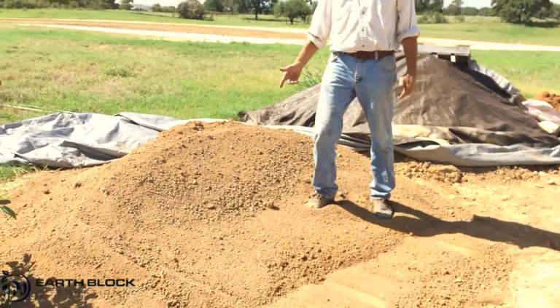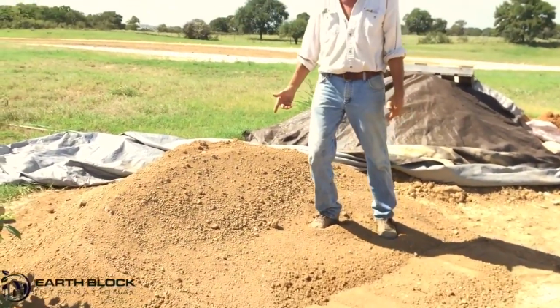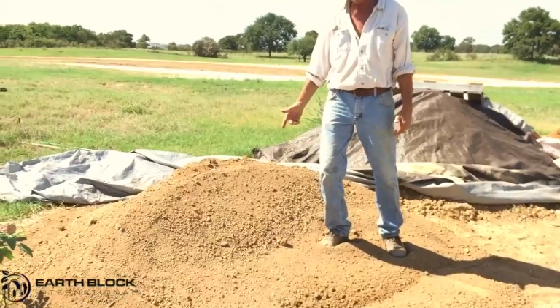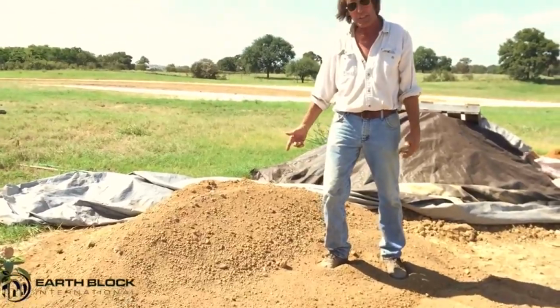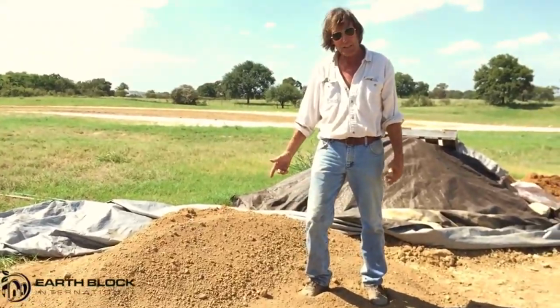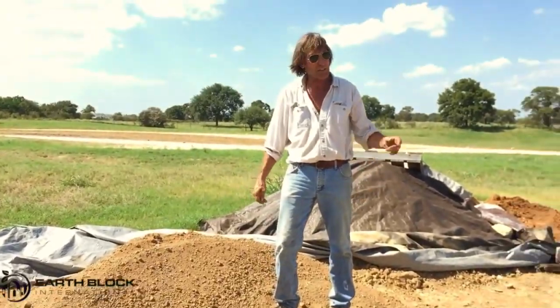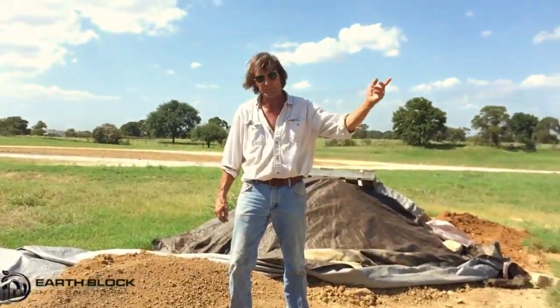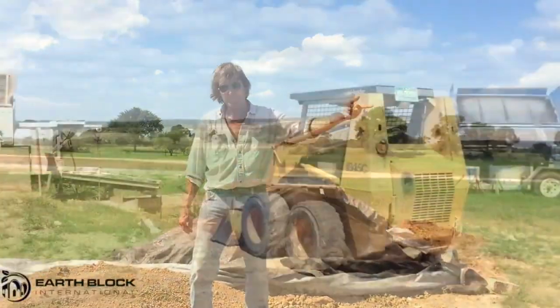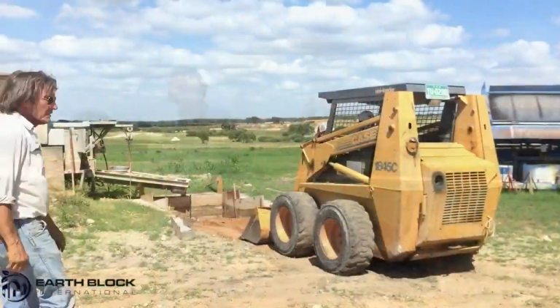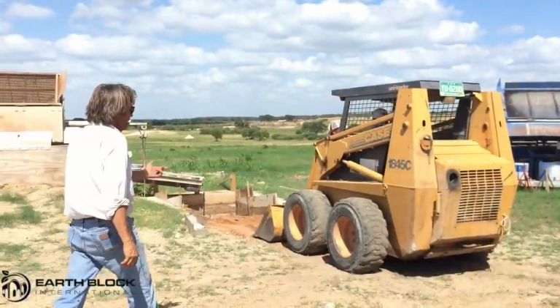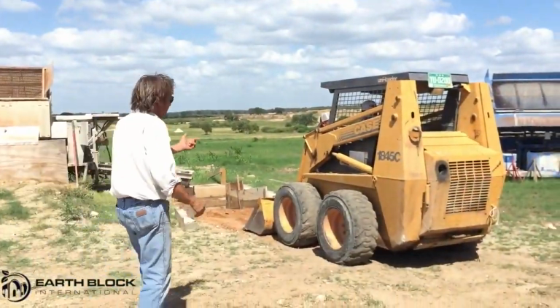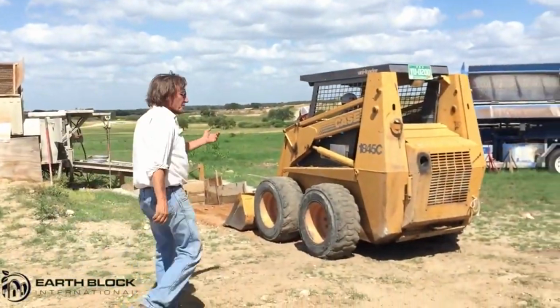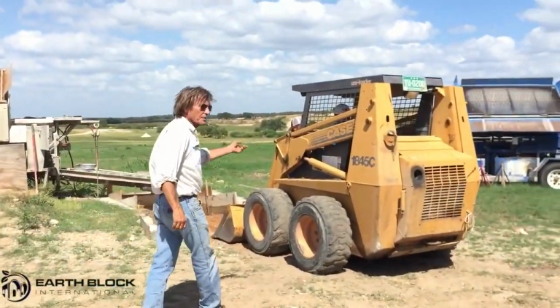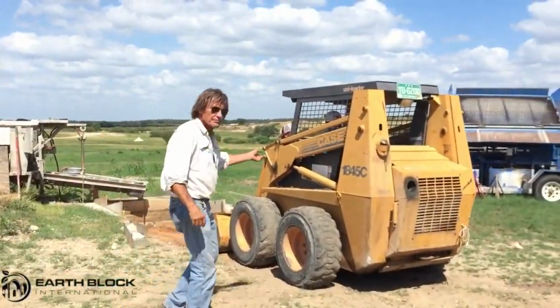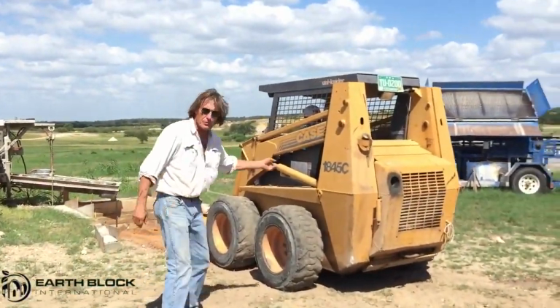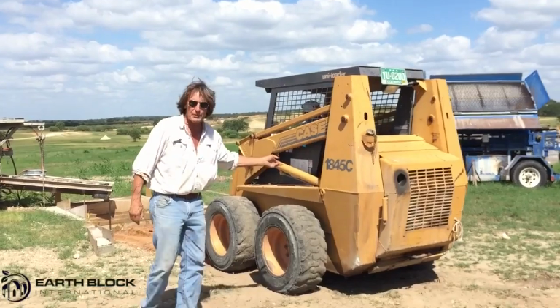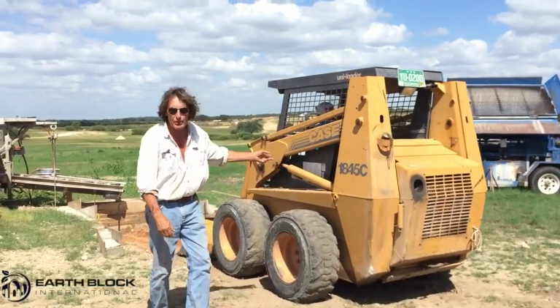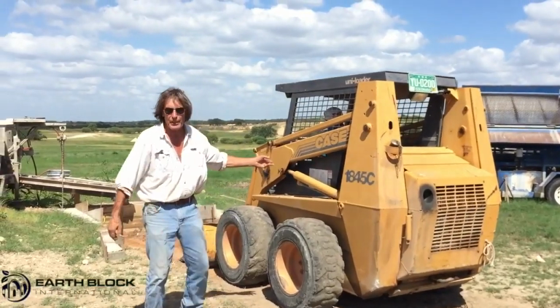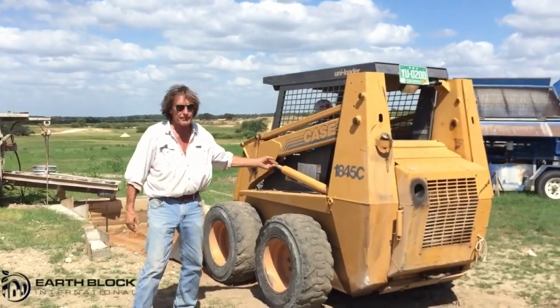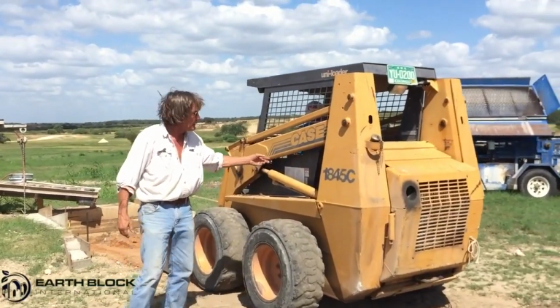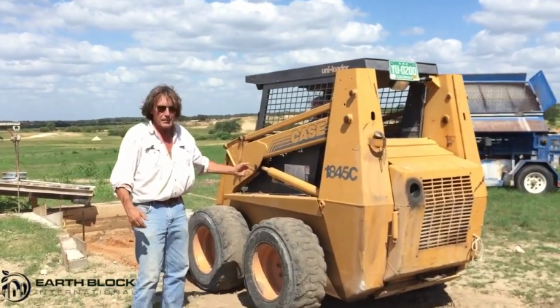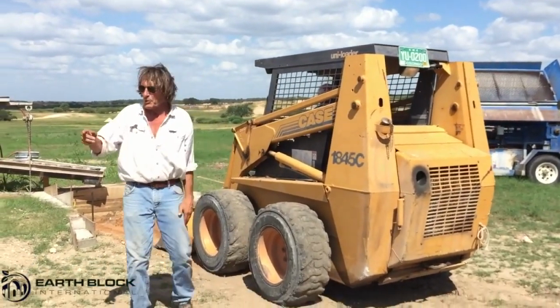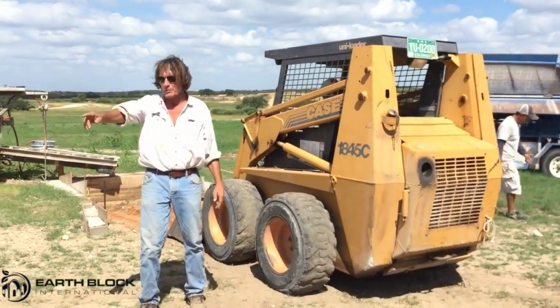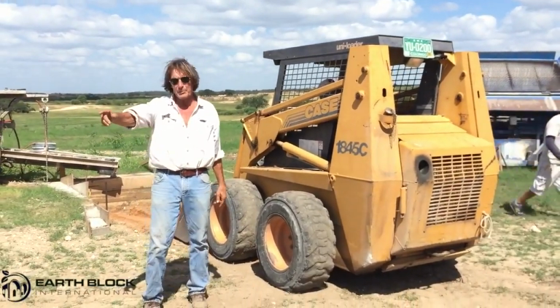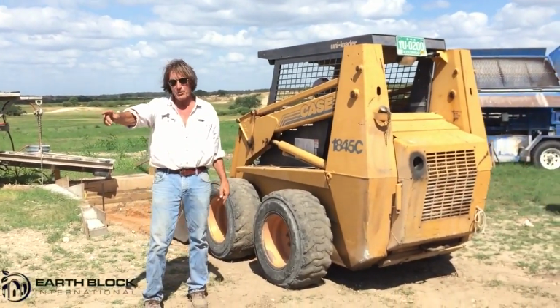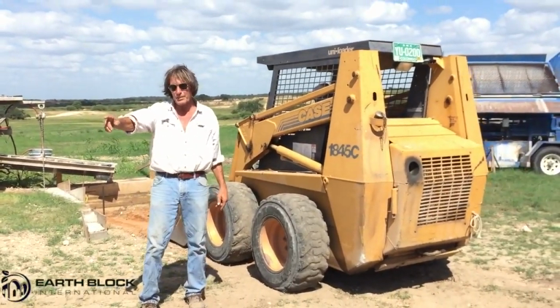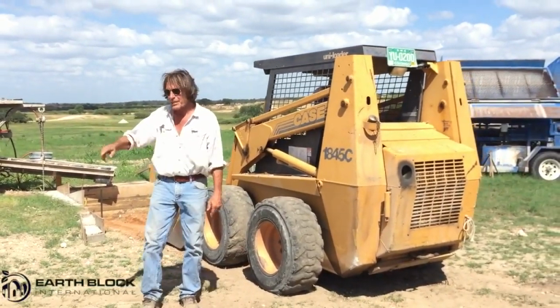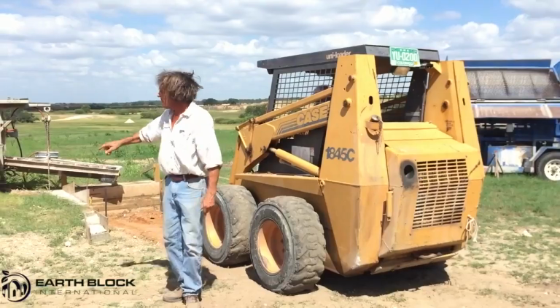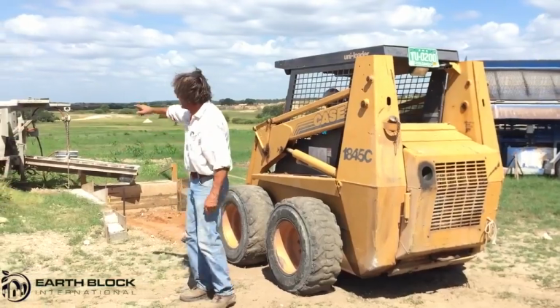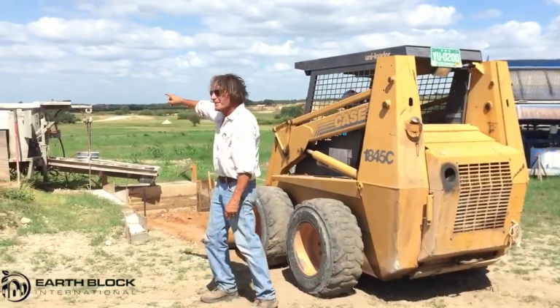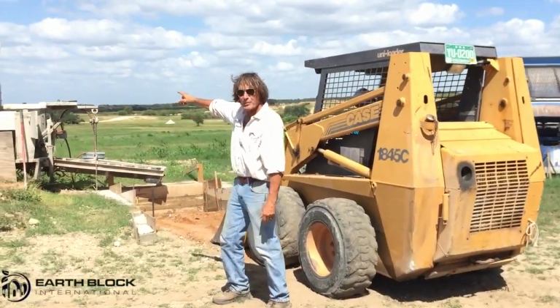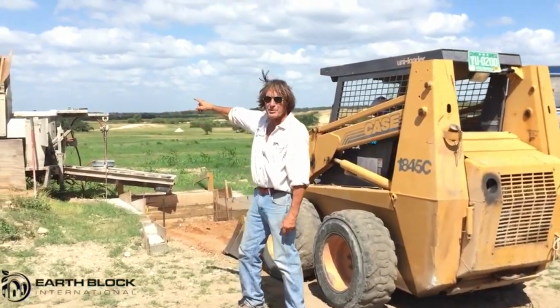This mix is going to be picked up by the skid steer. Here's the skid steer — old trusty, bought new in '95. It will pick up that soil mix and put it in the mixer.